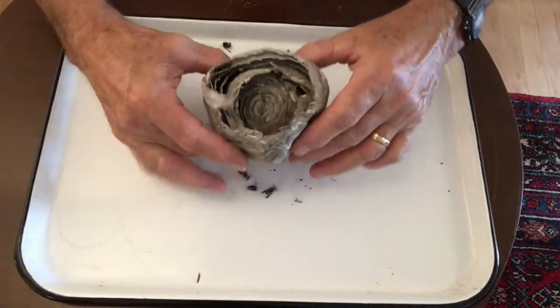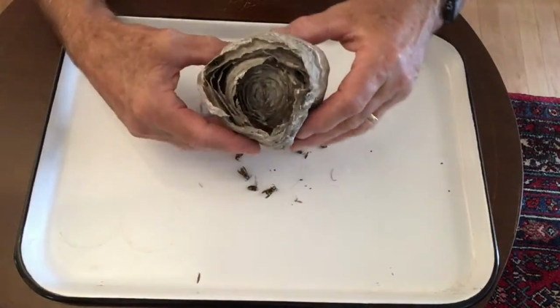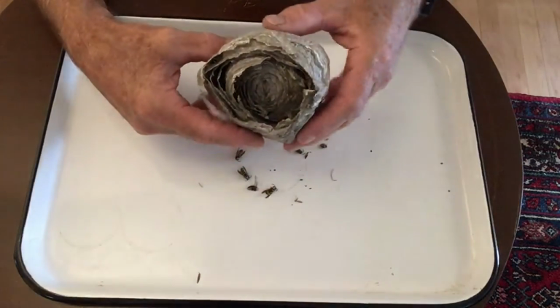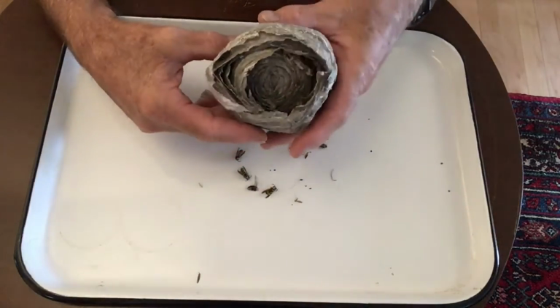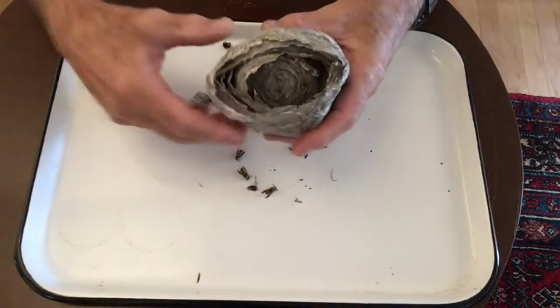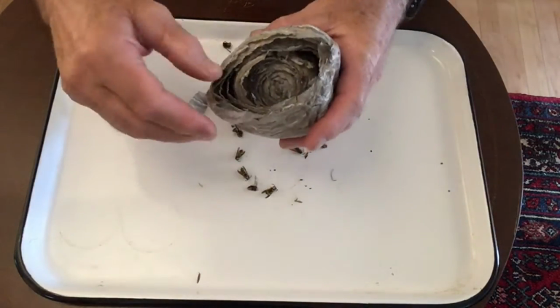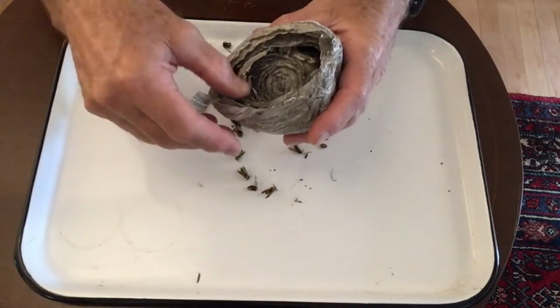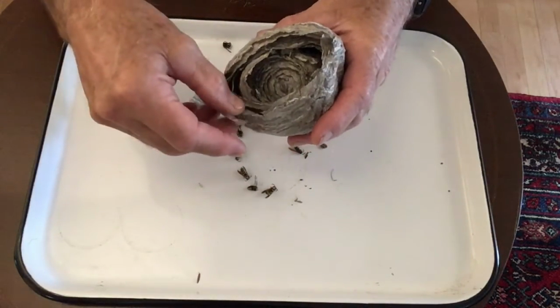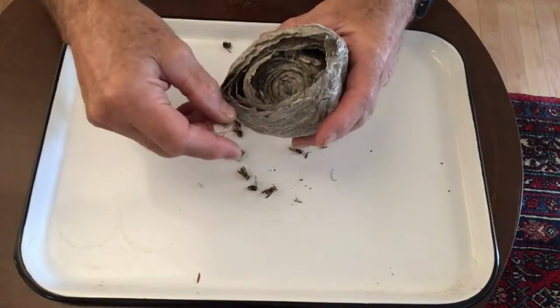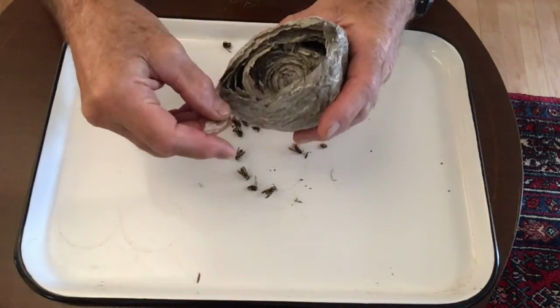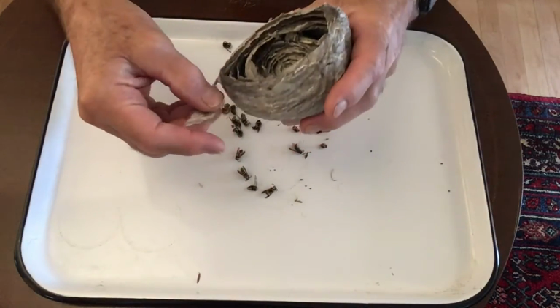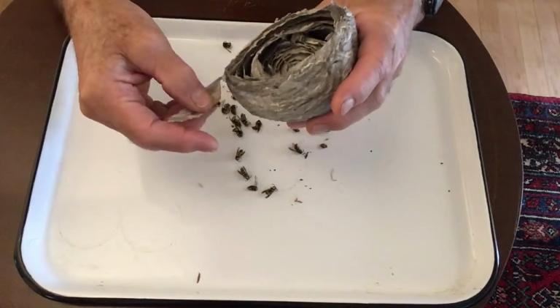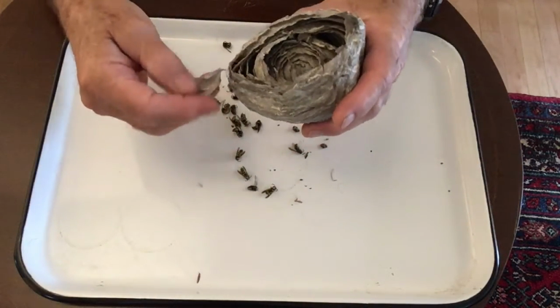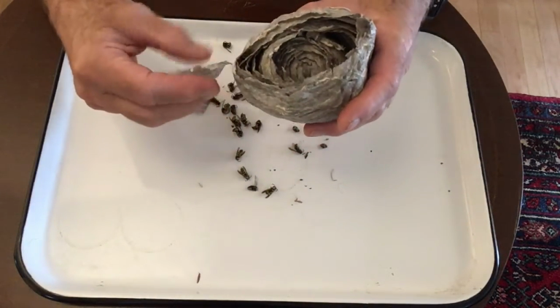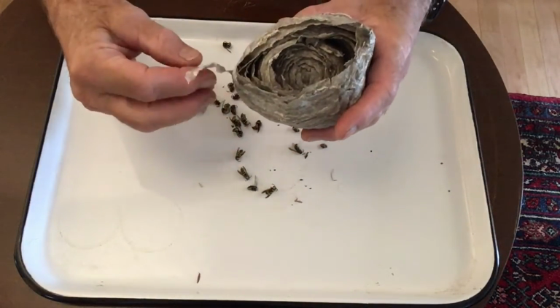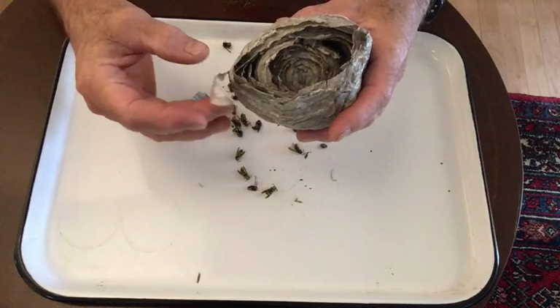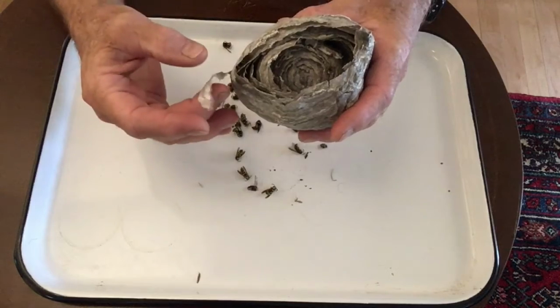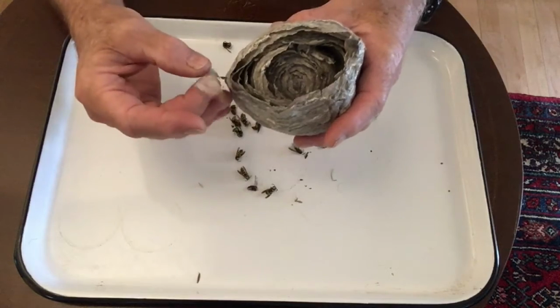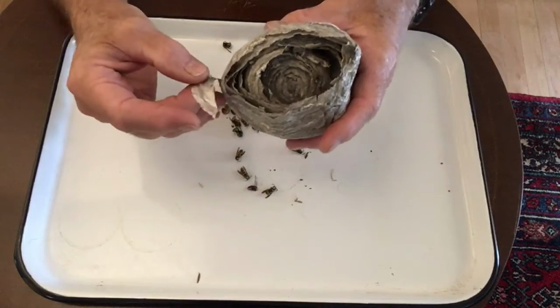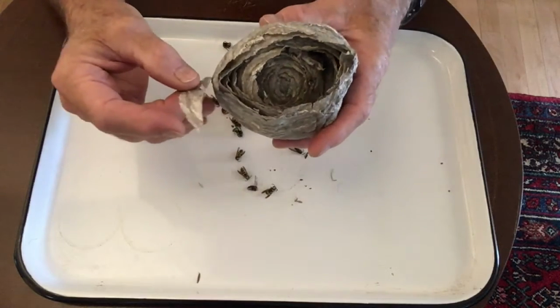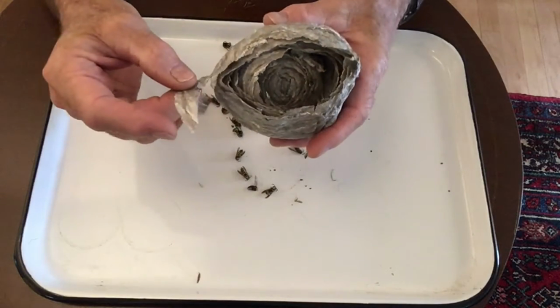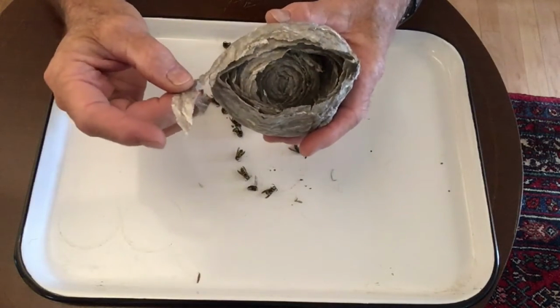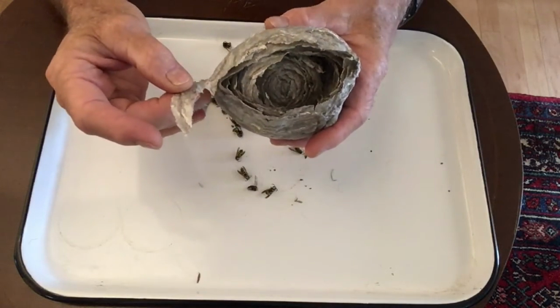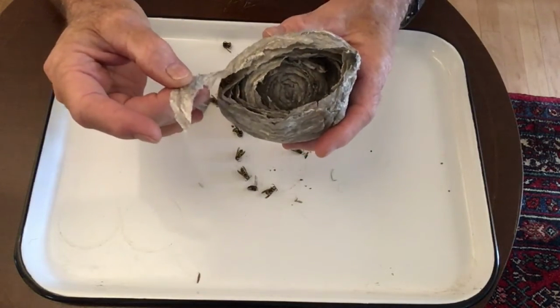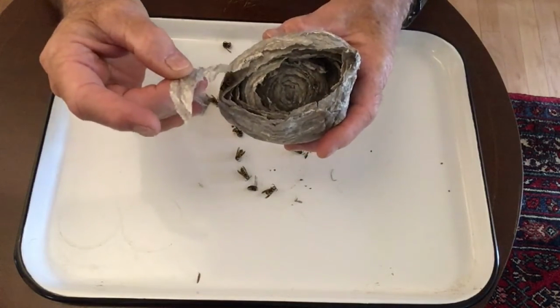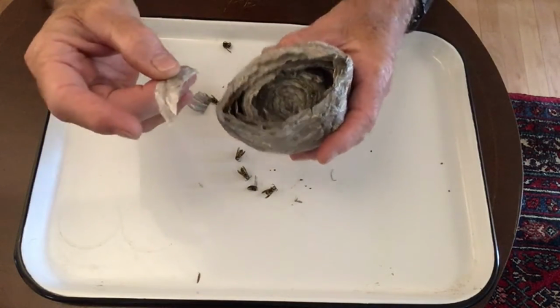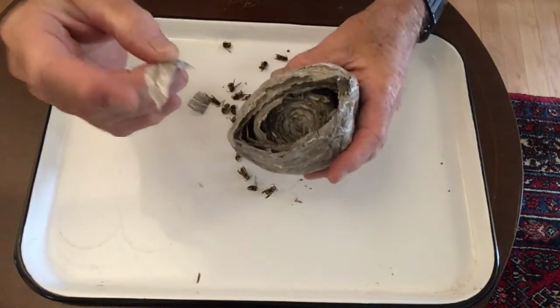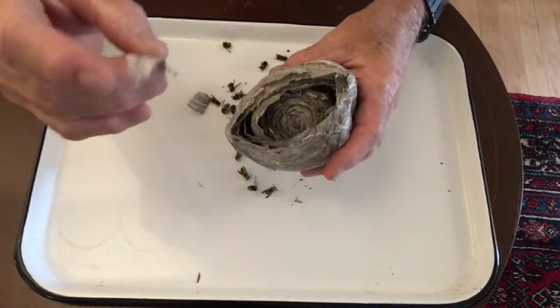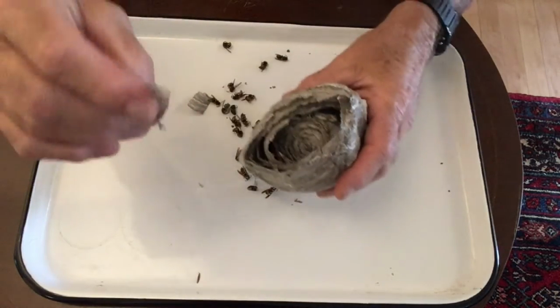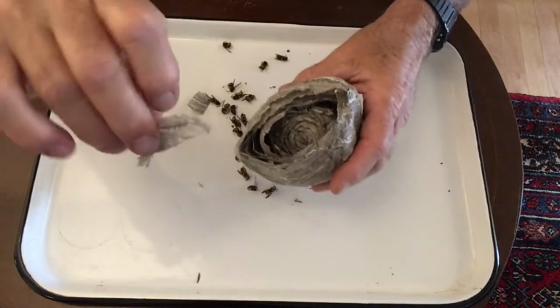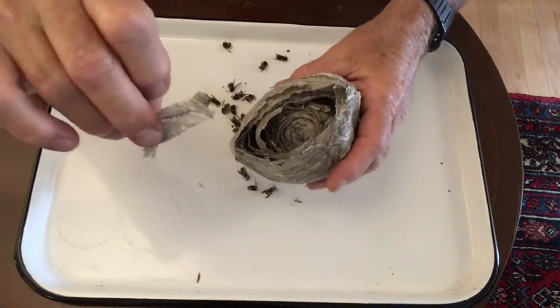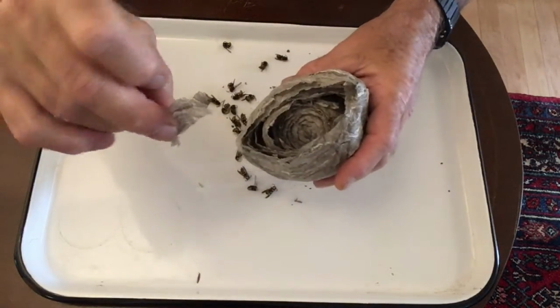The wasps gather wood fiber and paste them together into sheets the same way that we would make paper. This paper is very thin.